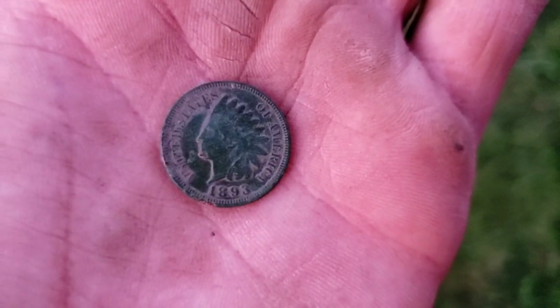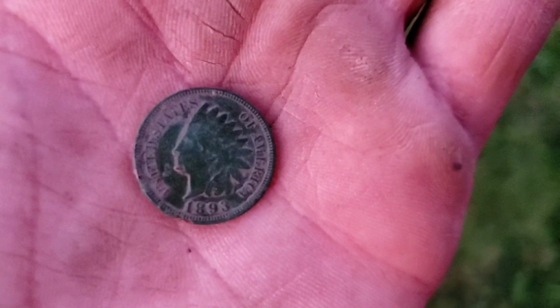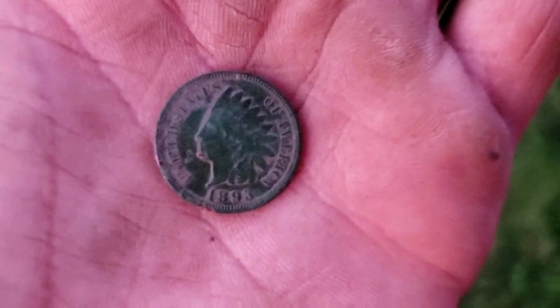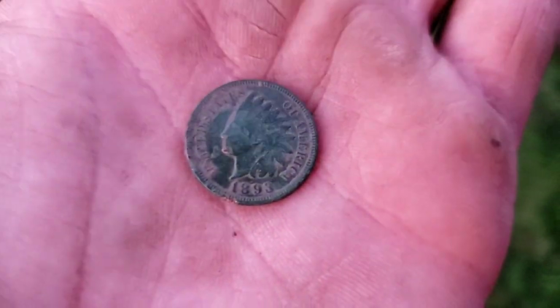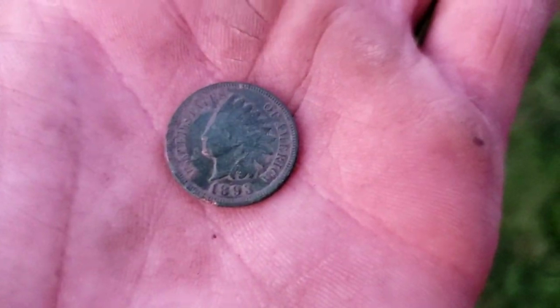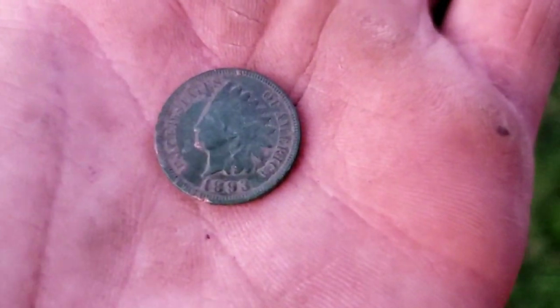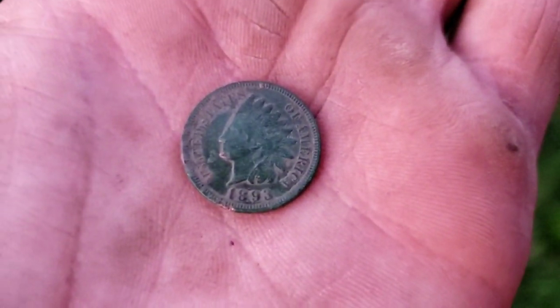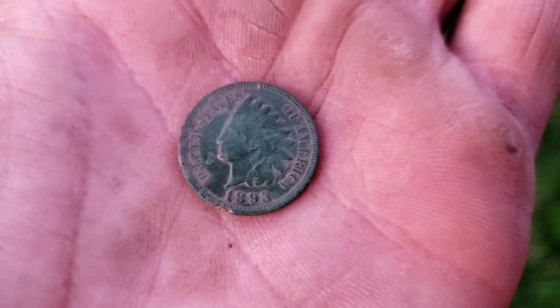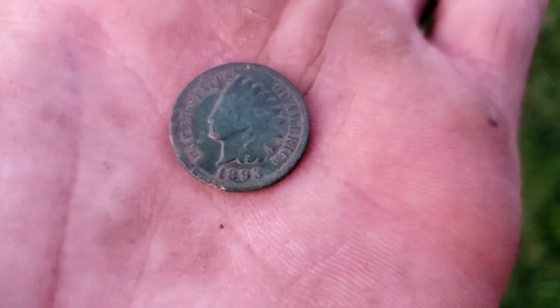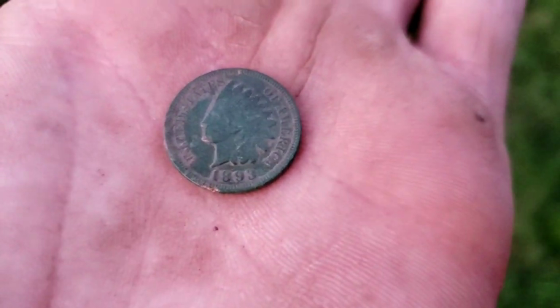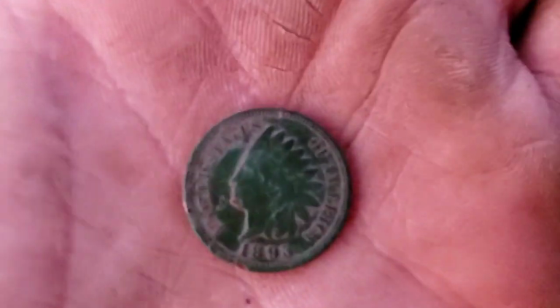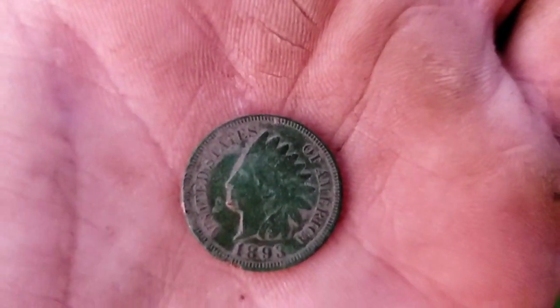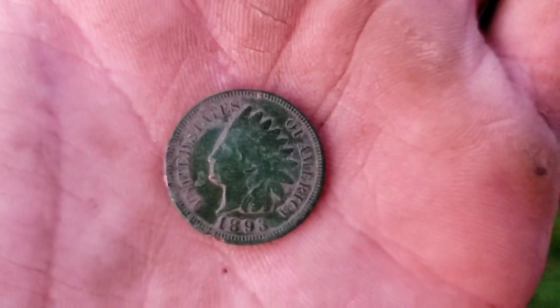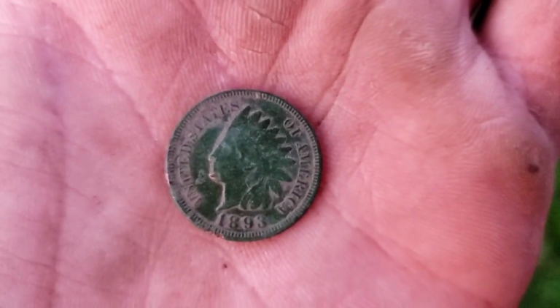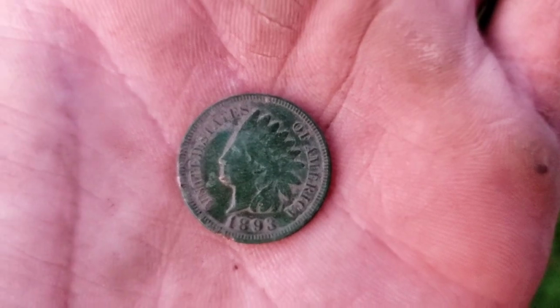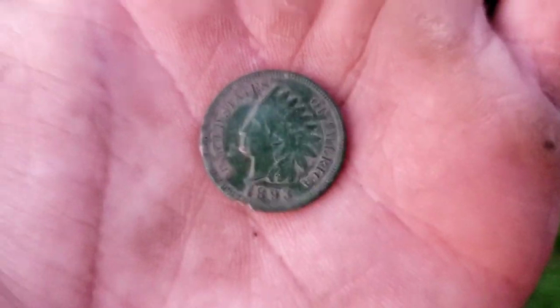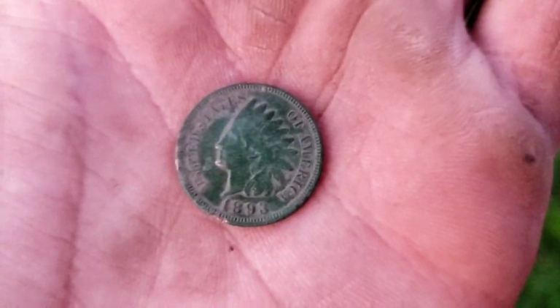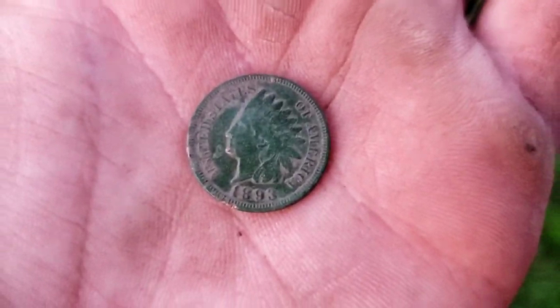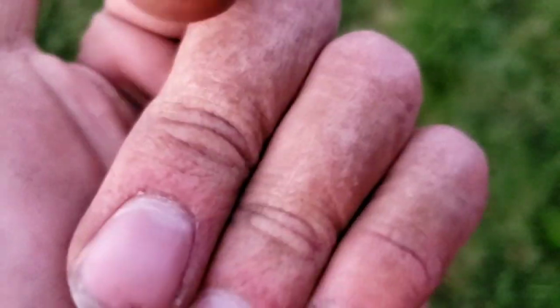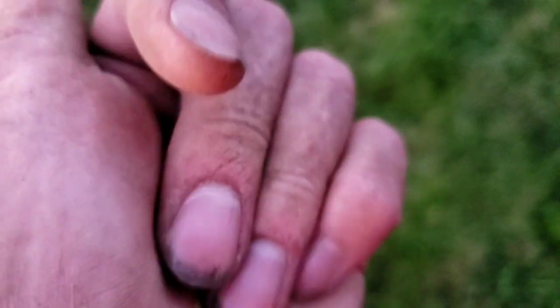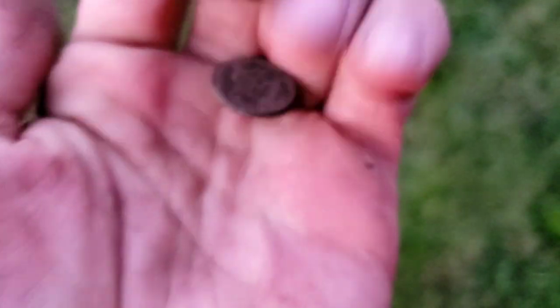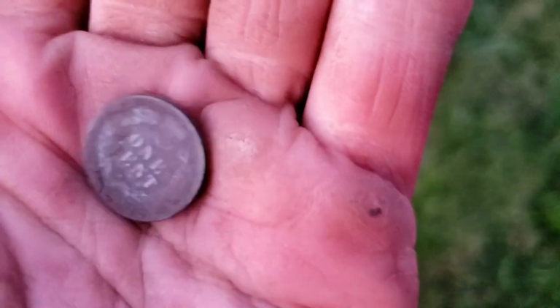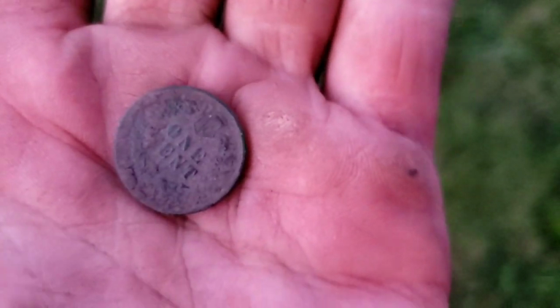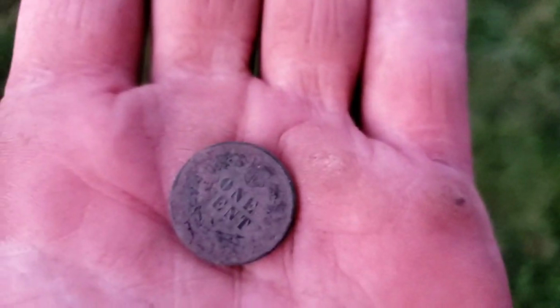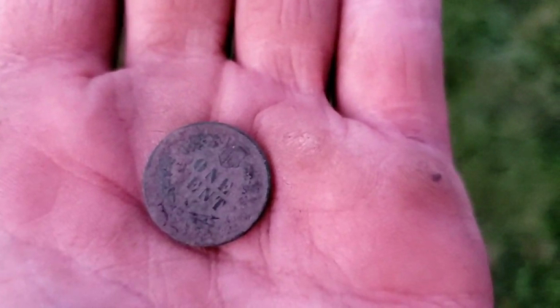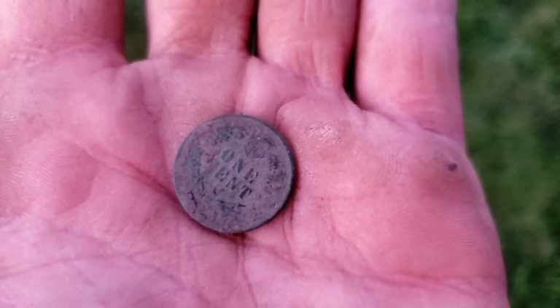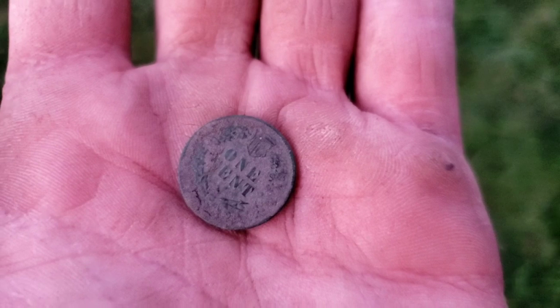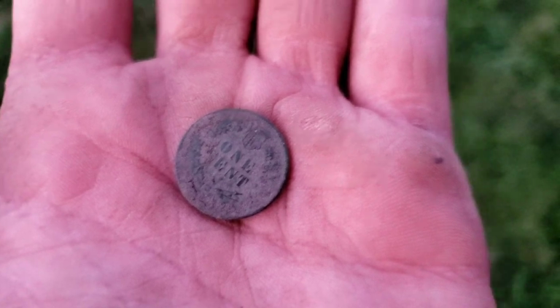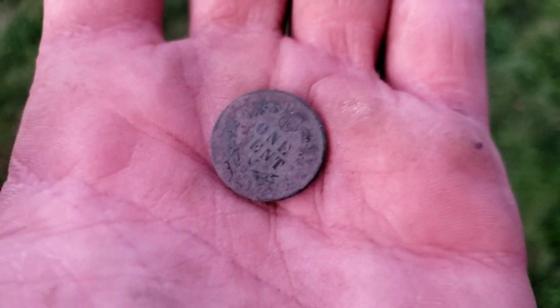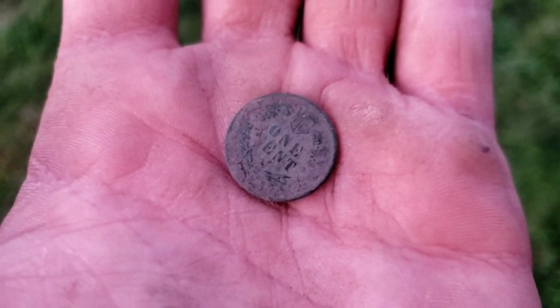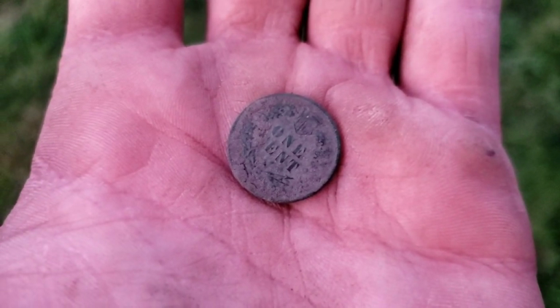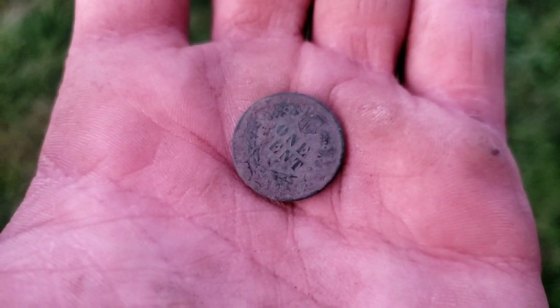Ted just got this Indian head penny — it's an 1893, and that's in really good shape for as old as it is. It's still got all the denticles. Here's the wreath on the back. That's a nice find.